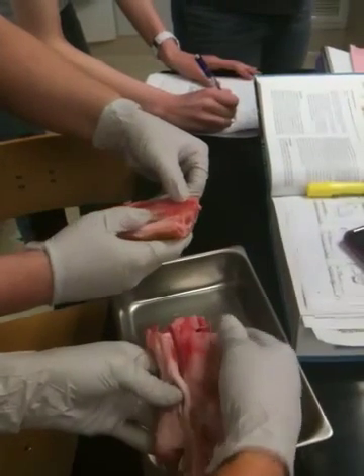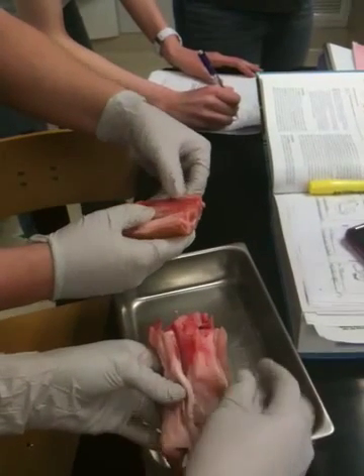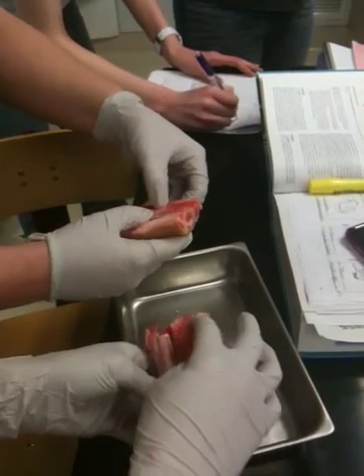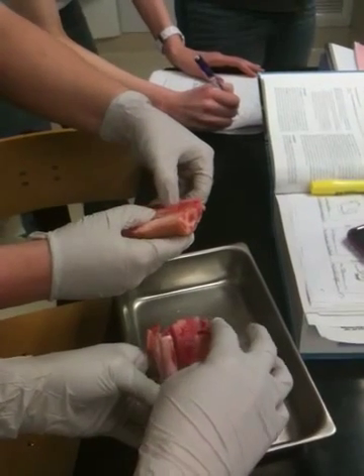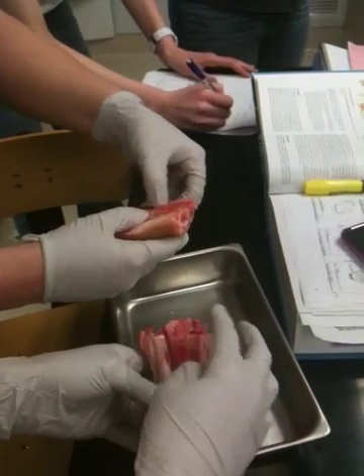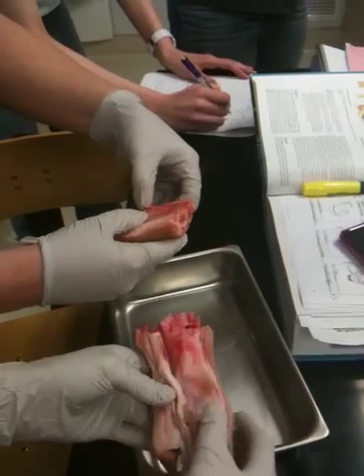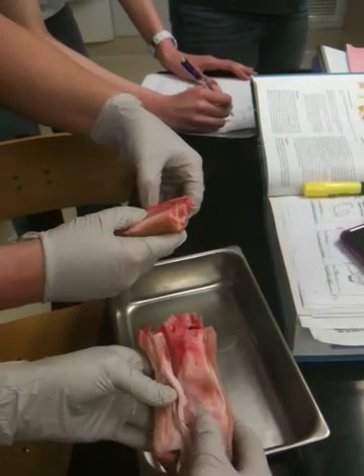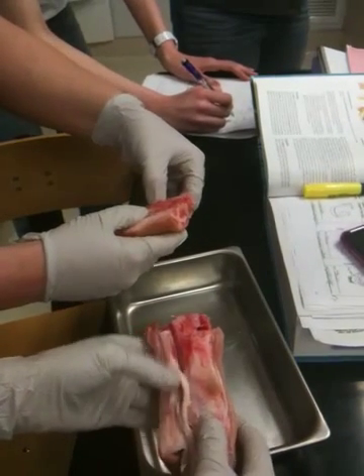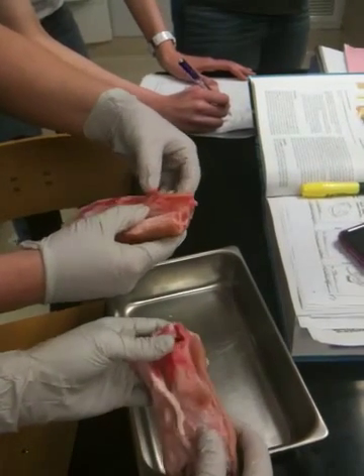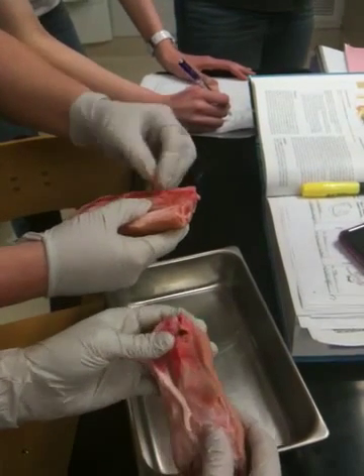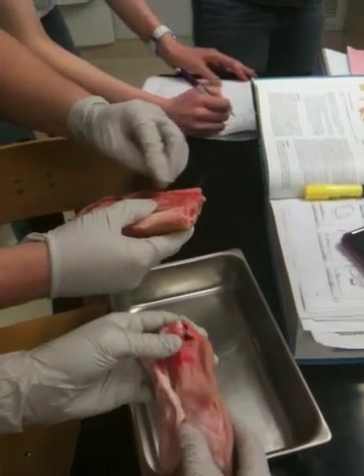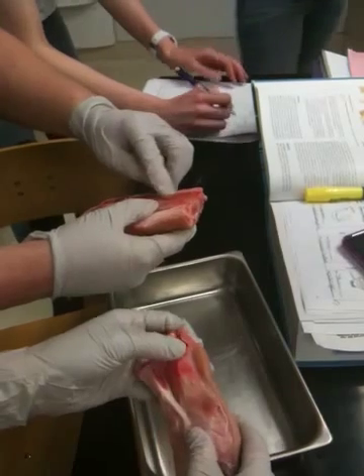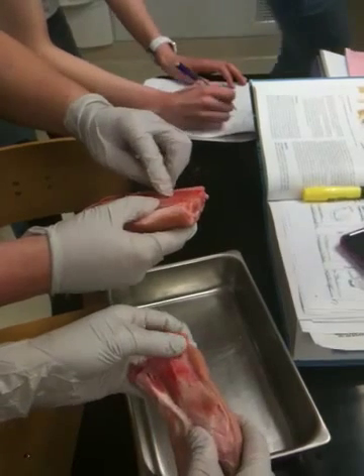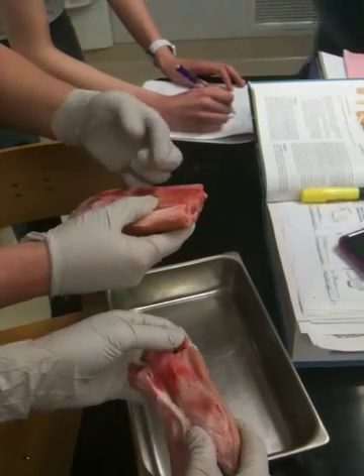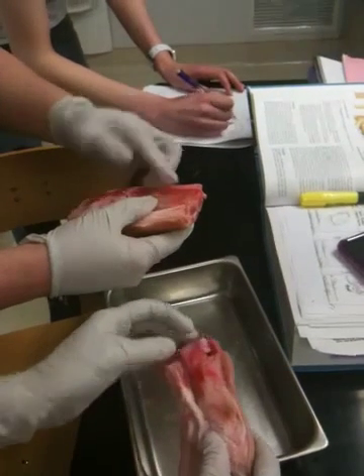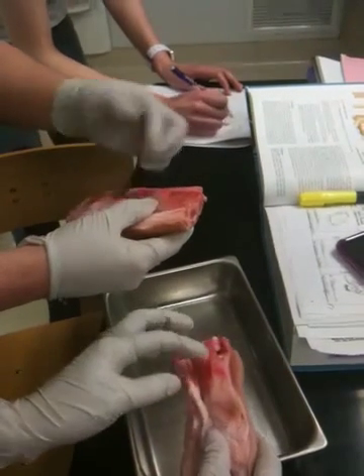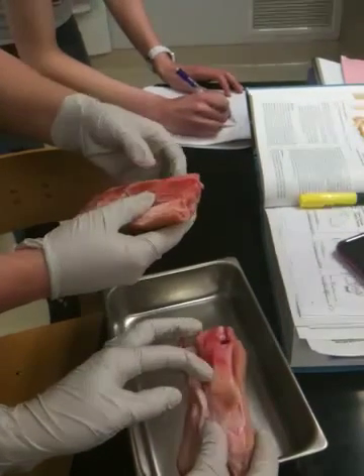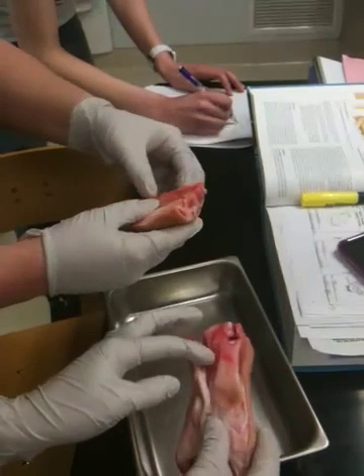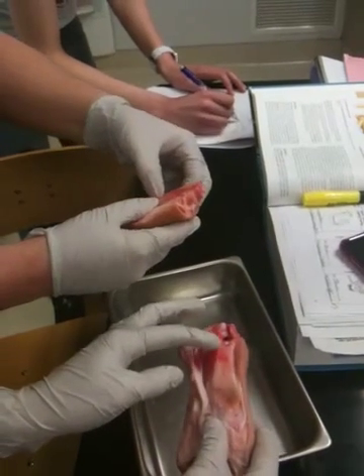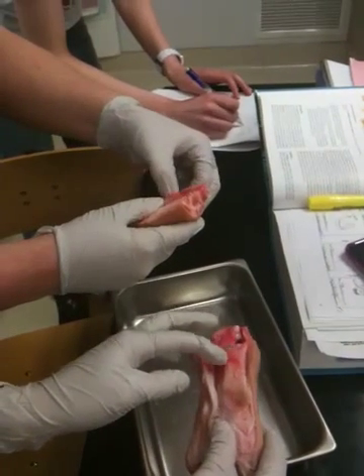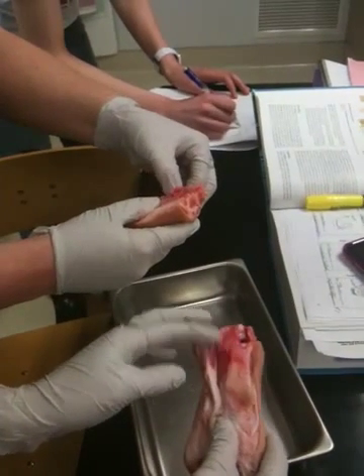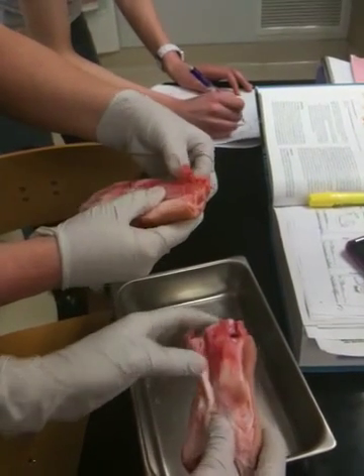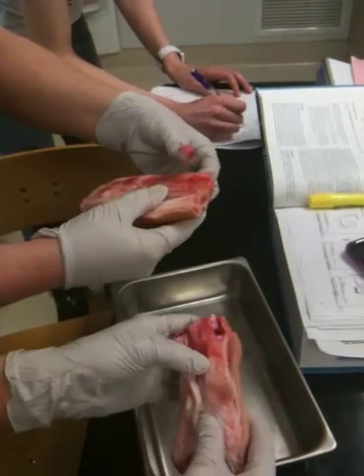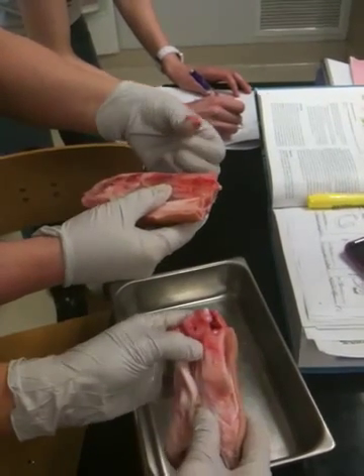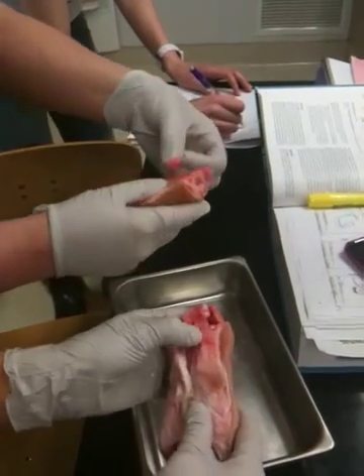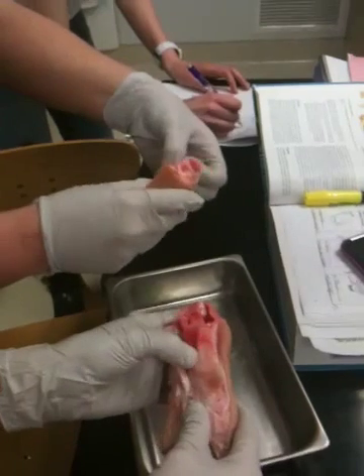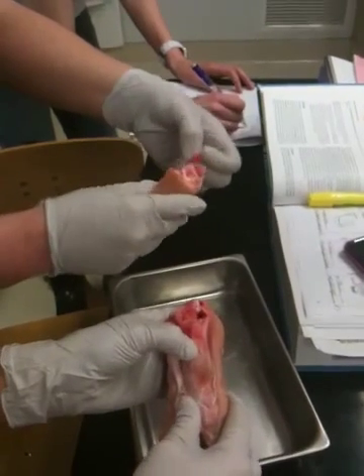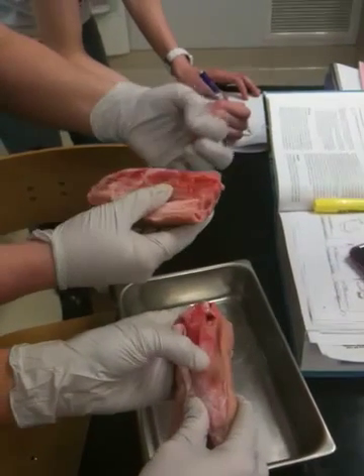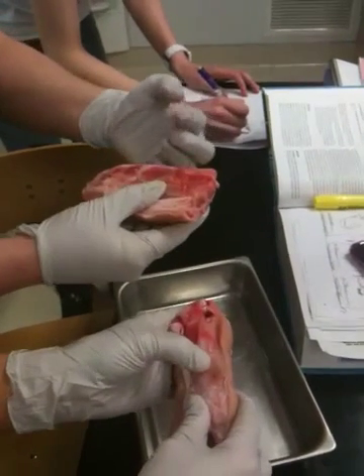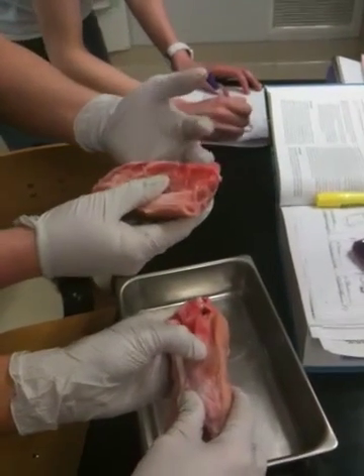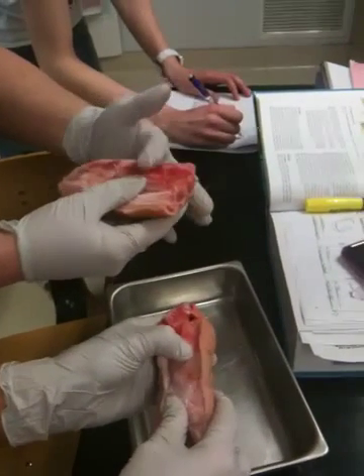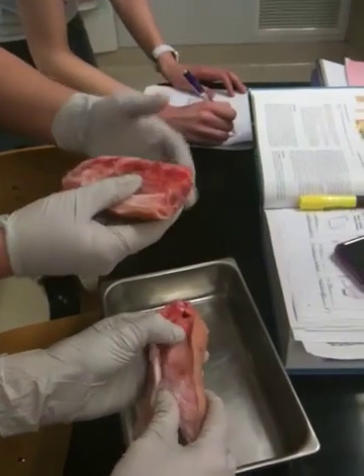And then the medullary cavity — see how that is? Like somebody with the probe messed with it a little bit. That's the medullary cavity in the middle, and that's the fatty bone marrow. That's why it's coming out like that, like margarine, basically.